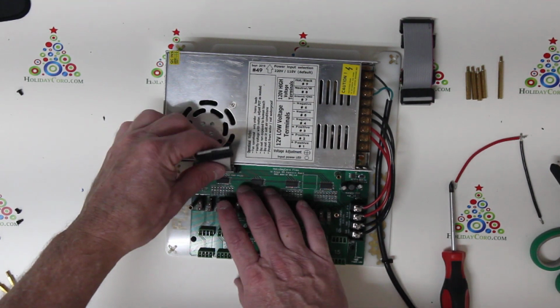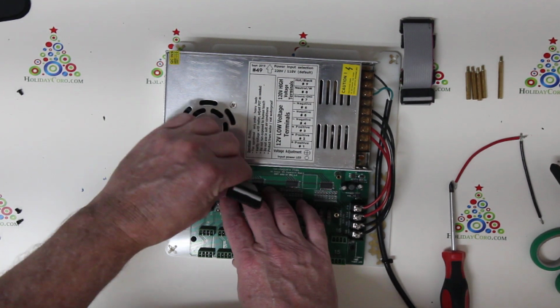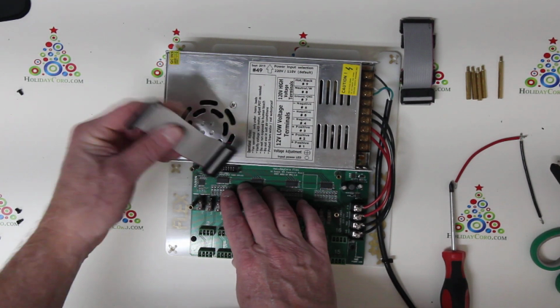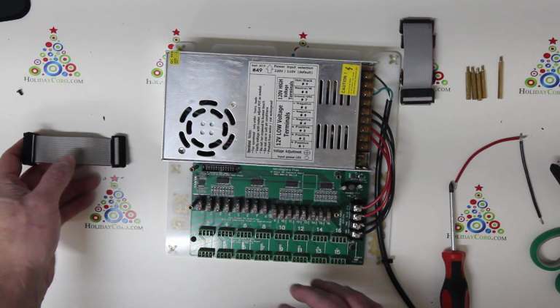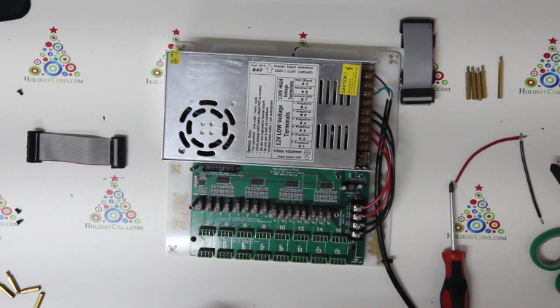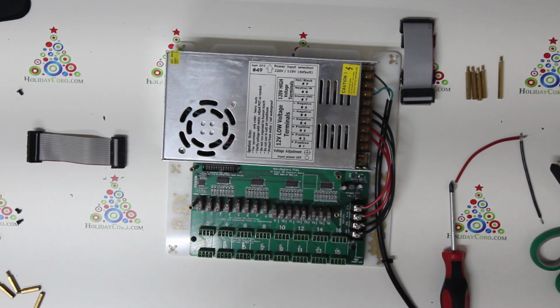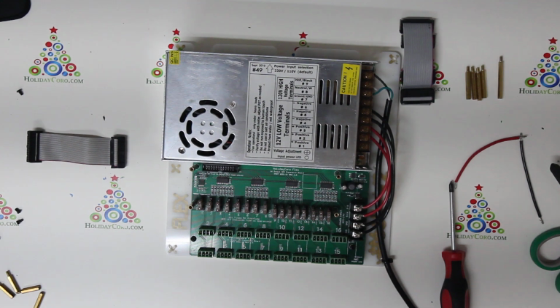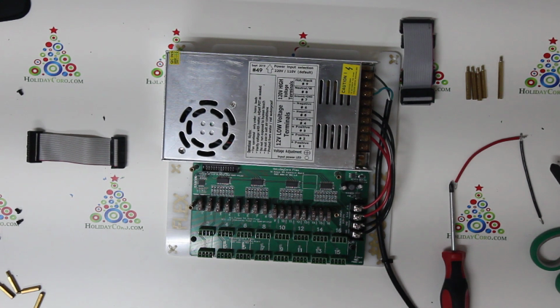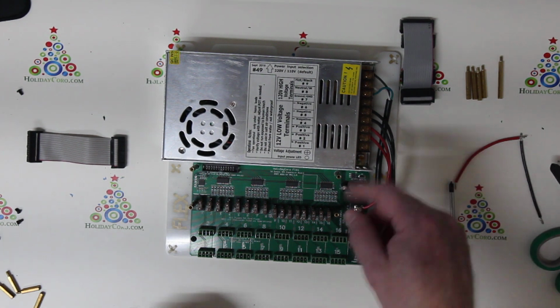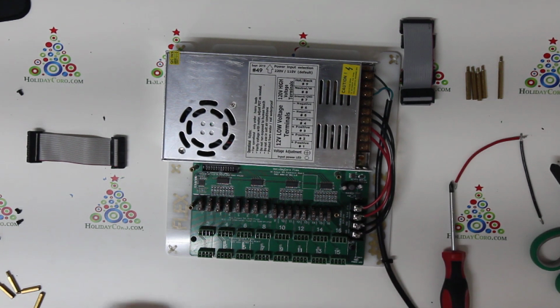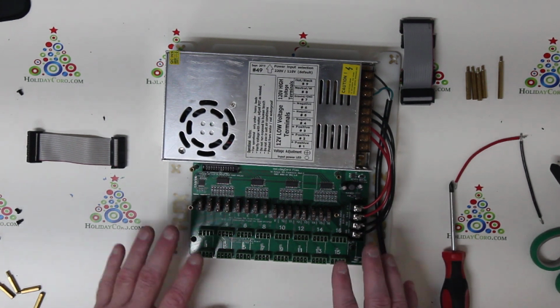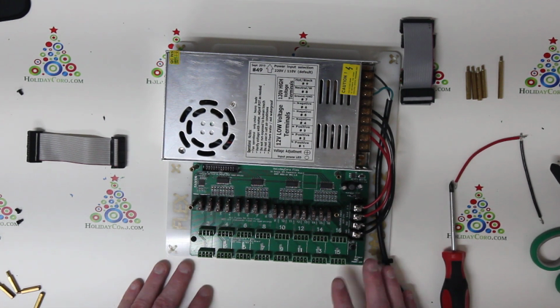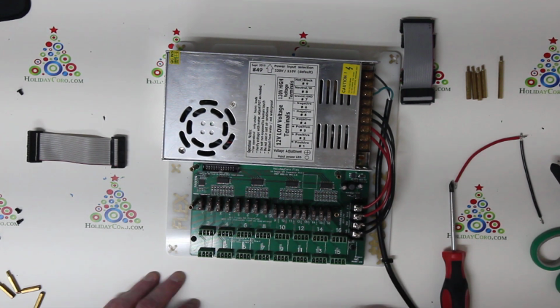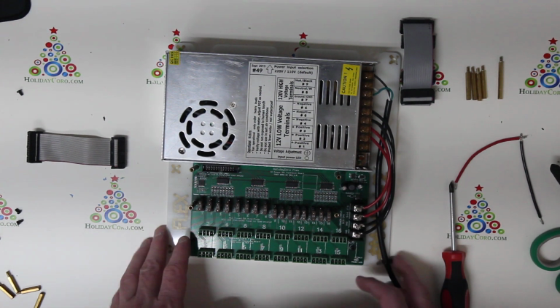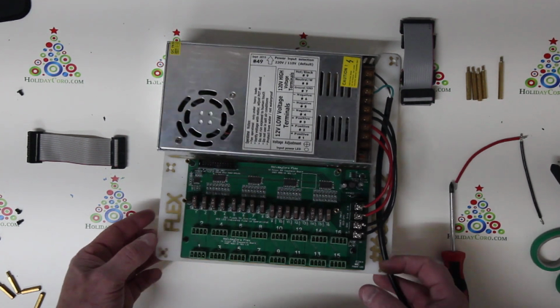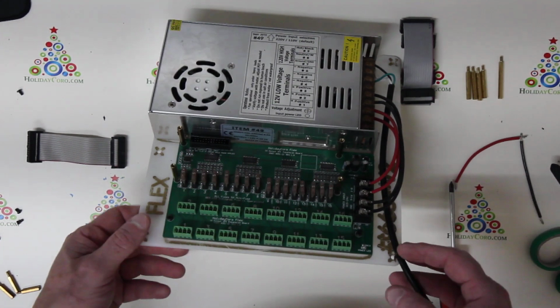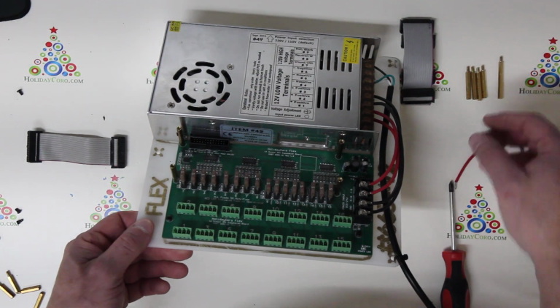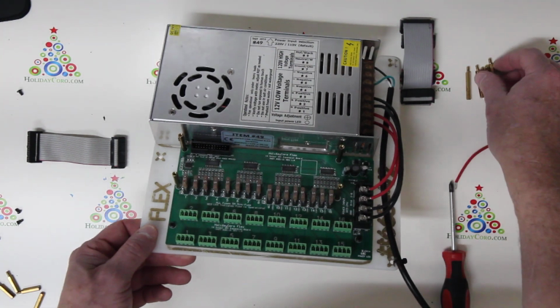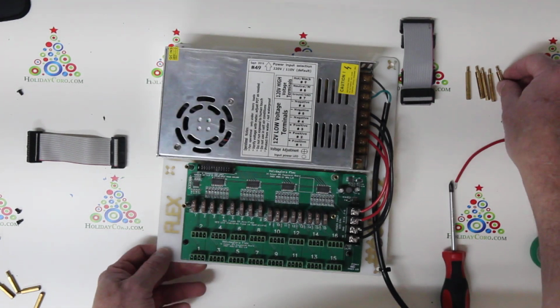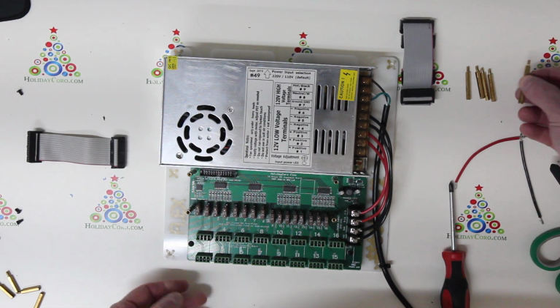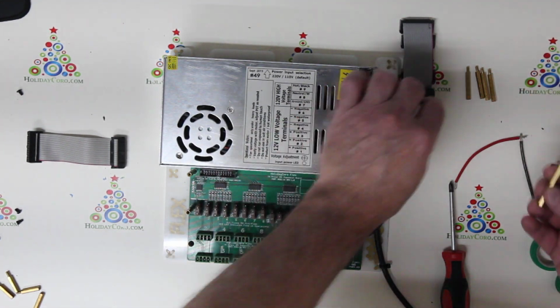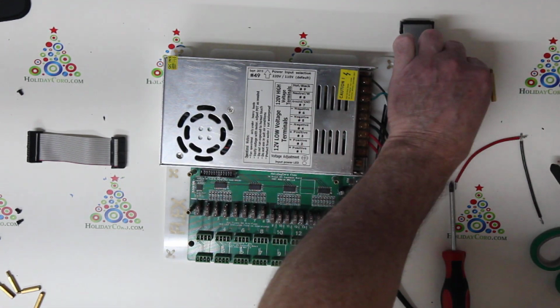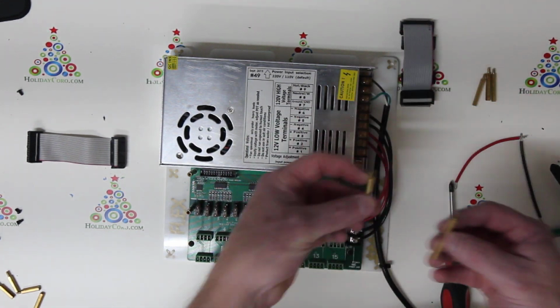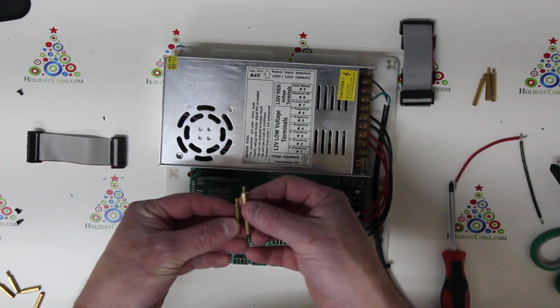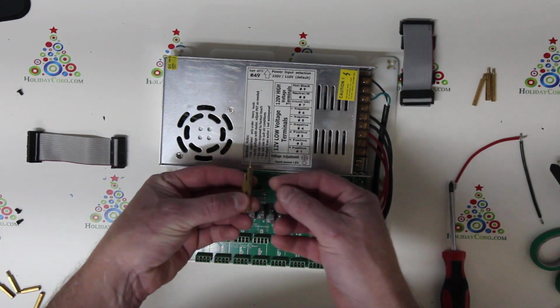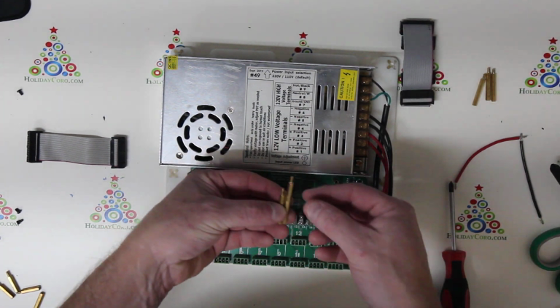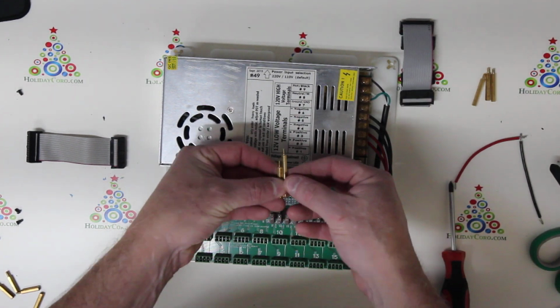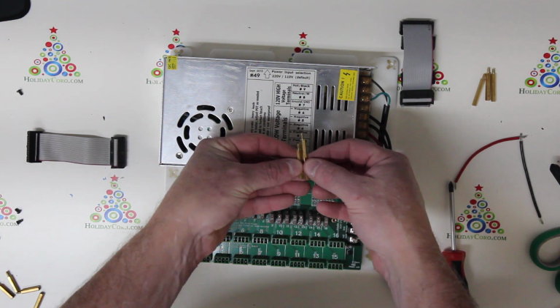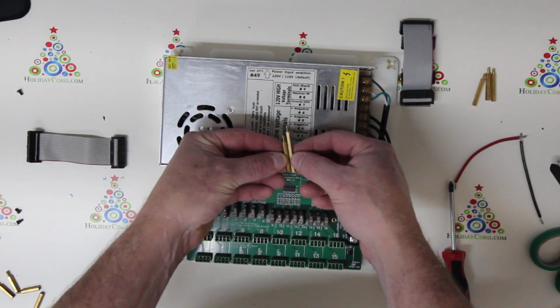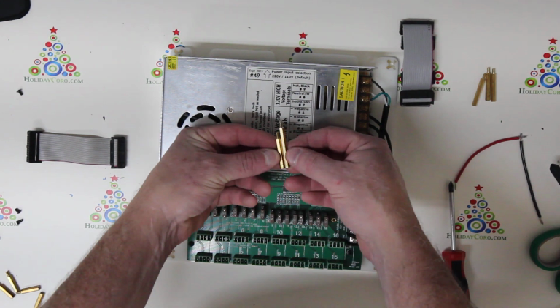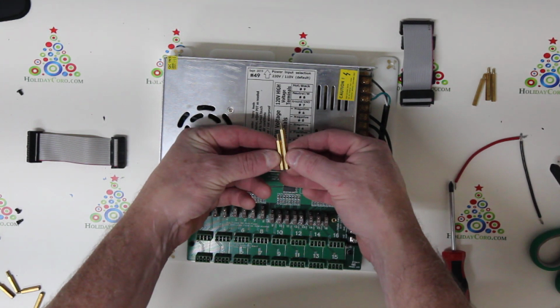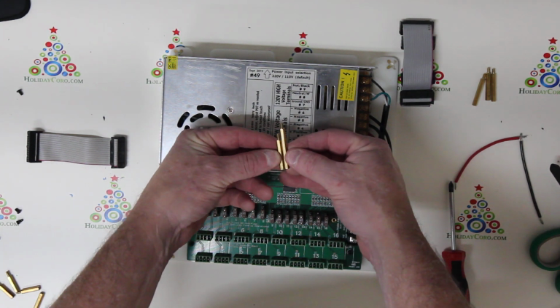What we're going to do is disconnect this ribbon cable and install a new one. But first, we need to make sure that we have the appropriate spacers. There are two types of spacers: a 30 millimeter and a 40 millimeter, and you can see the two sizes here.